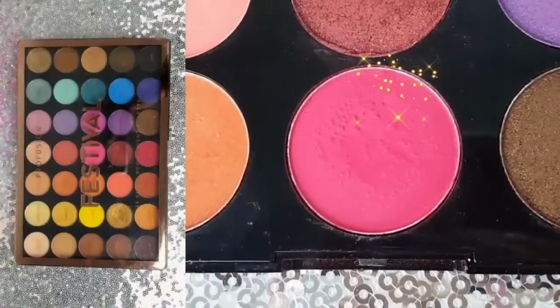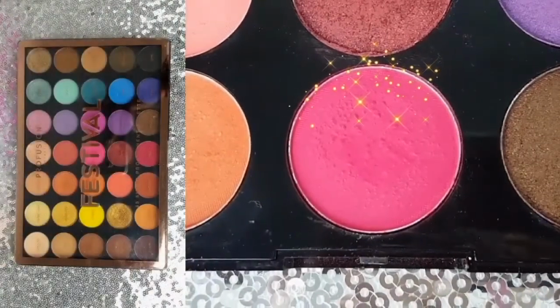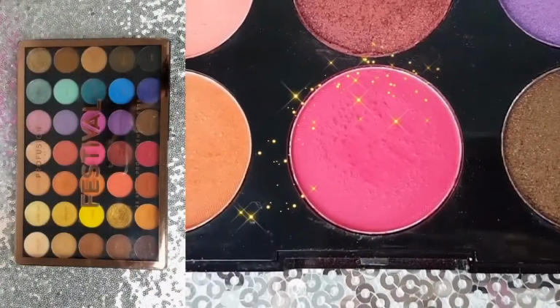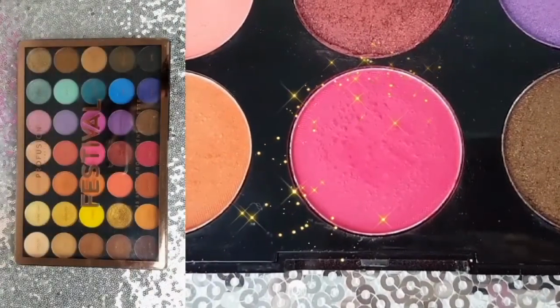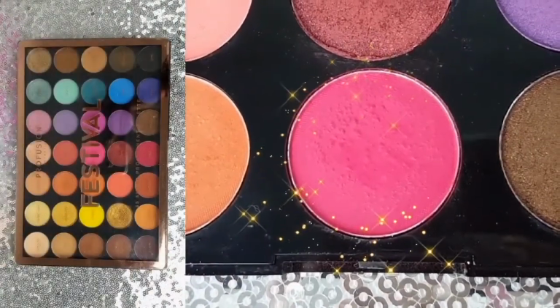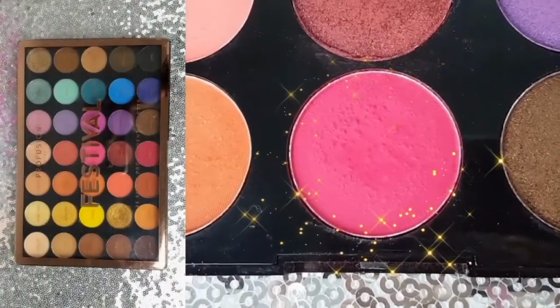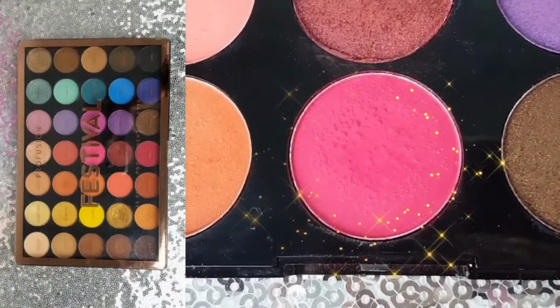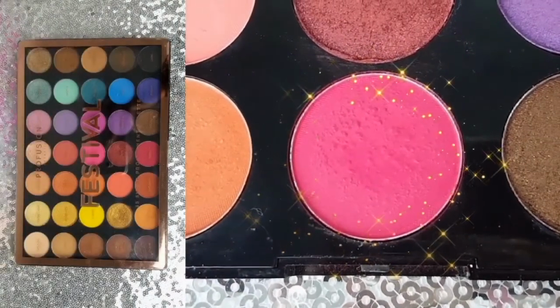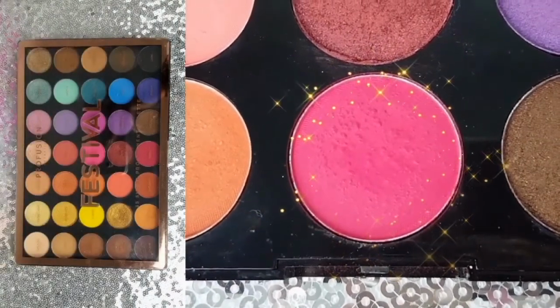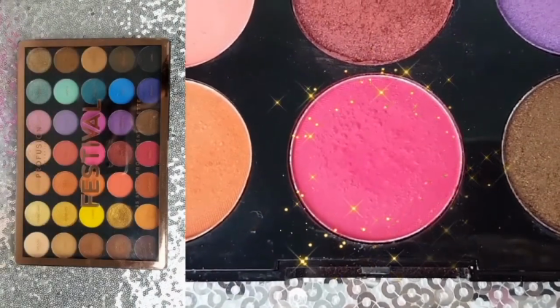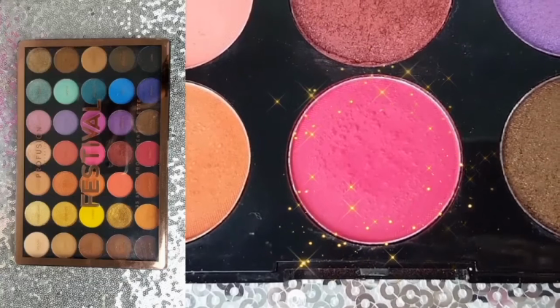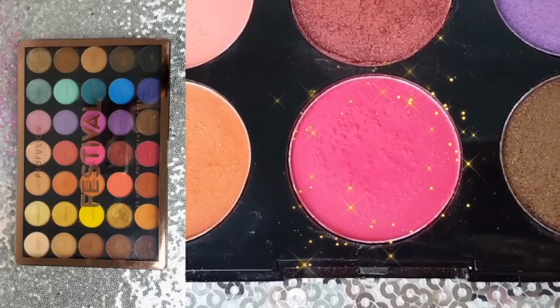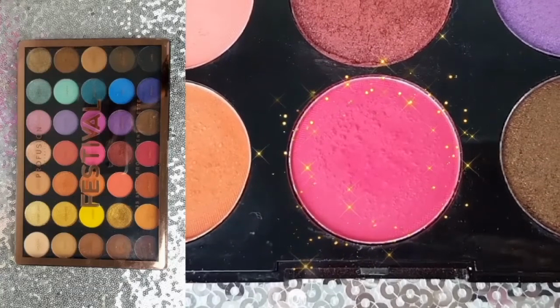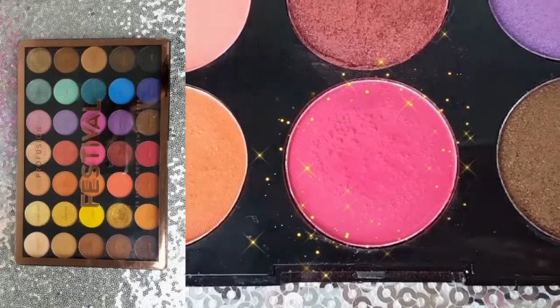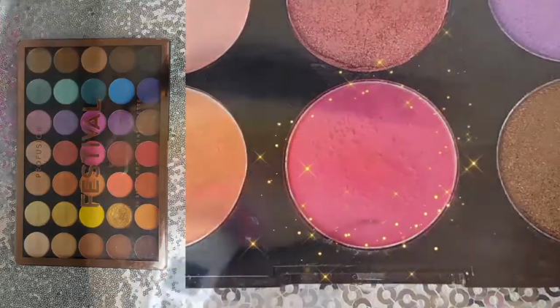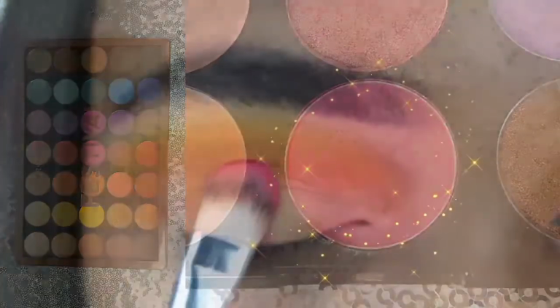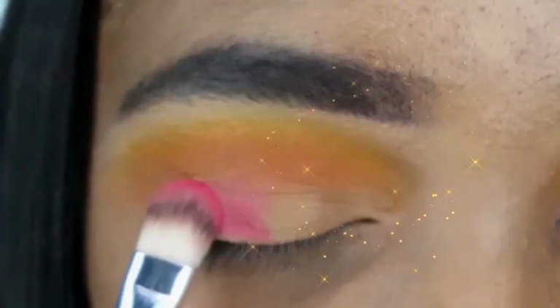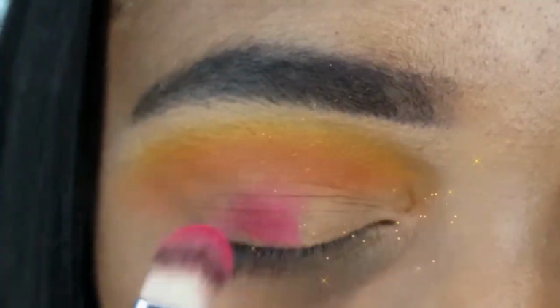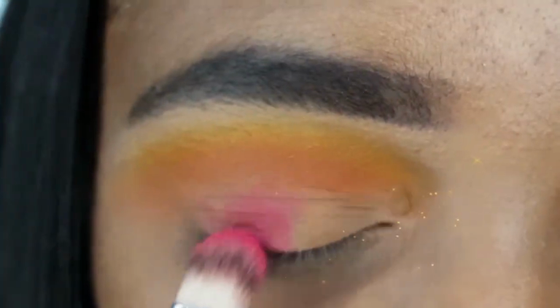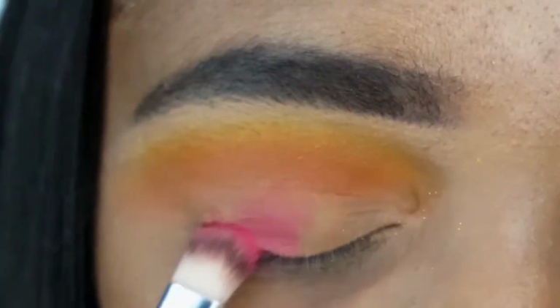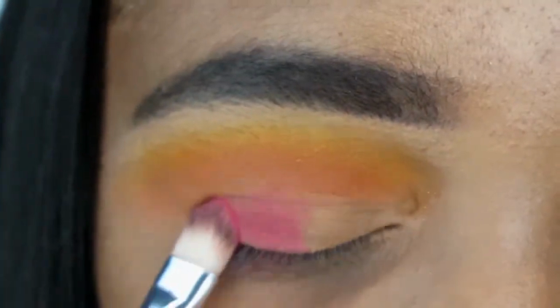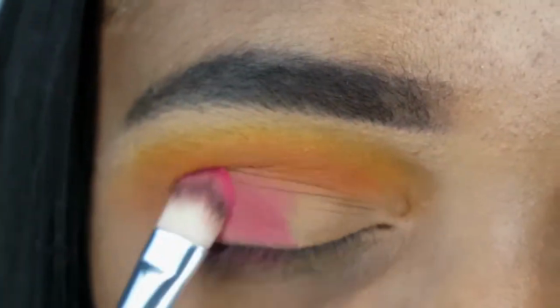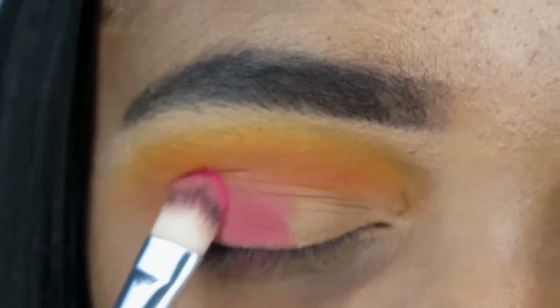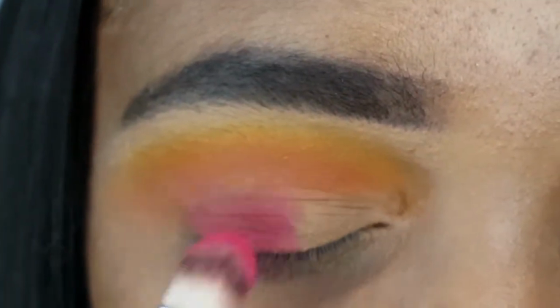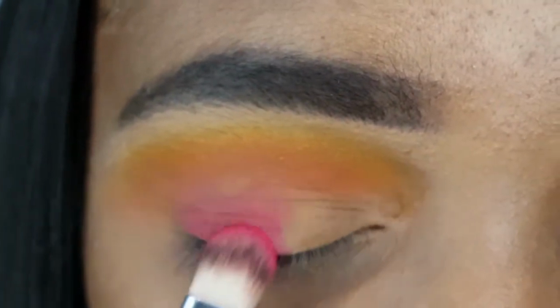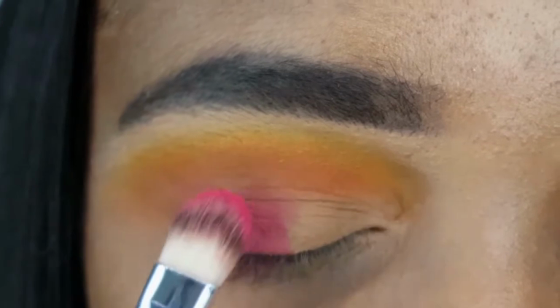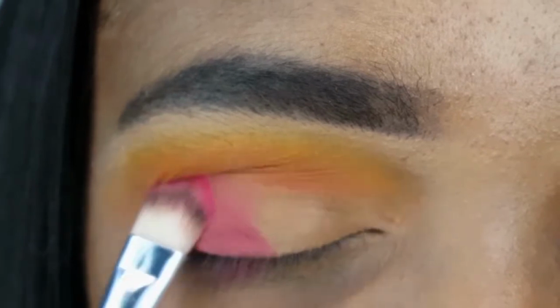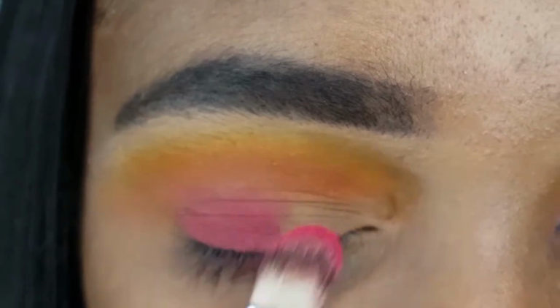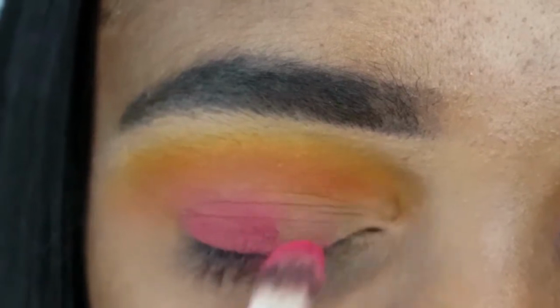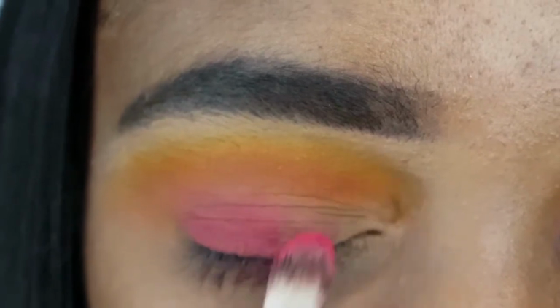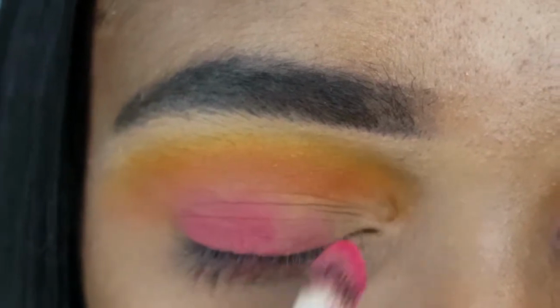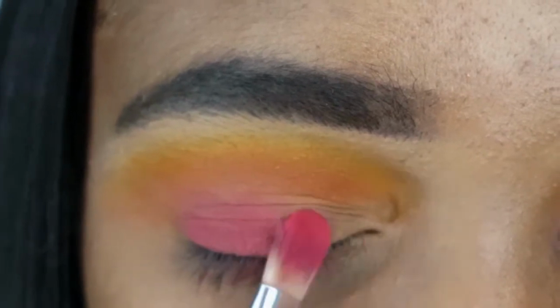Going into my Pro Fusion Festival Palette, I am taking the shade Totally on my AOA Studio E113 and gently patting it onto my lid.